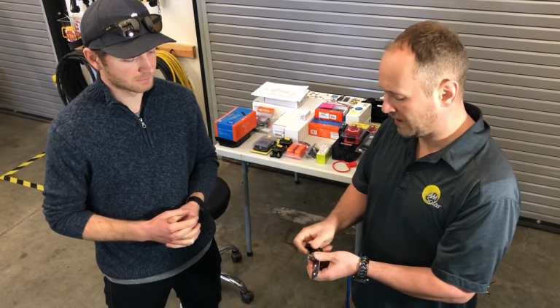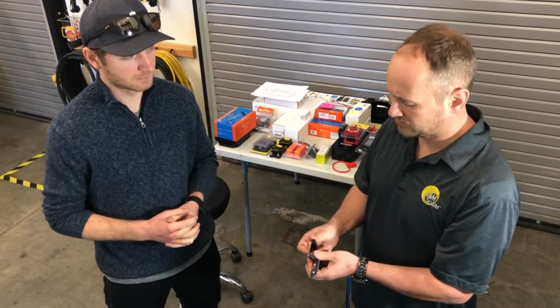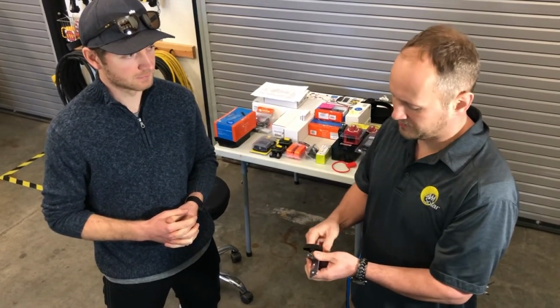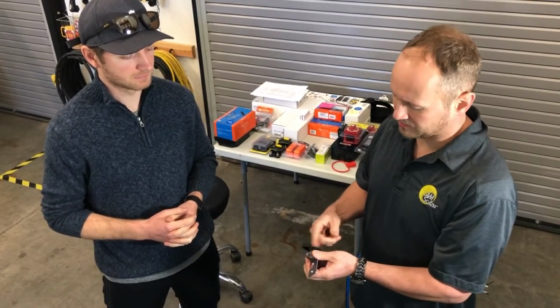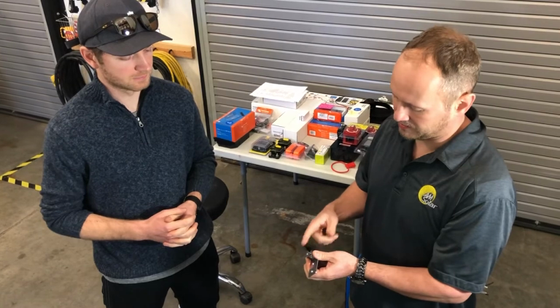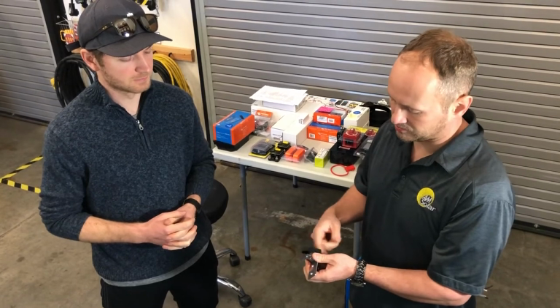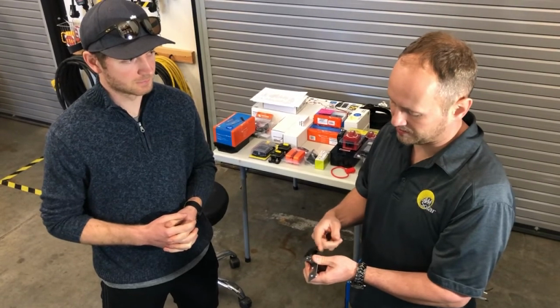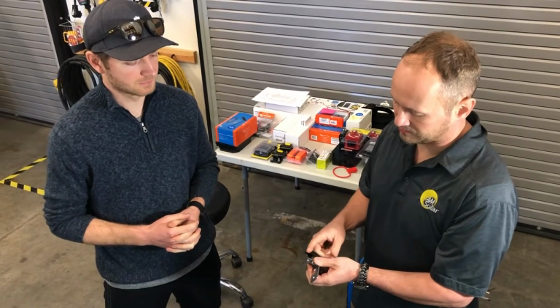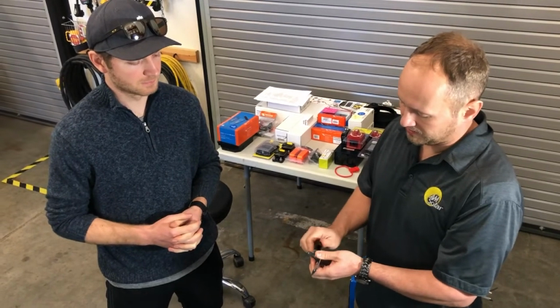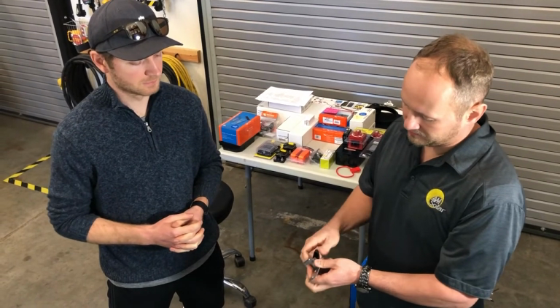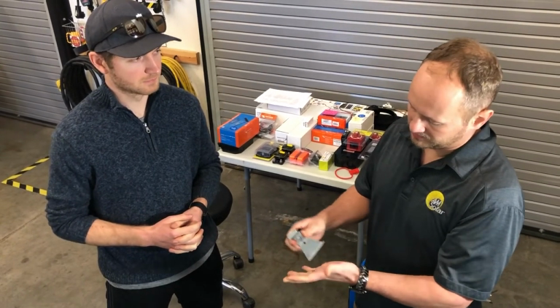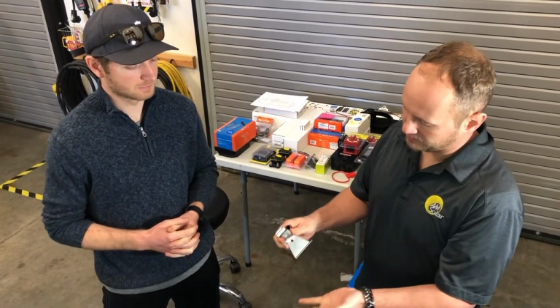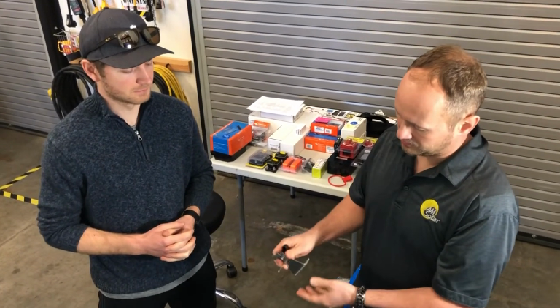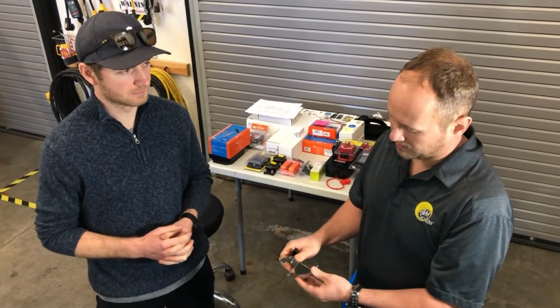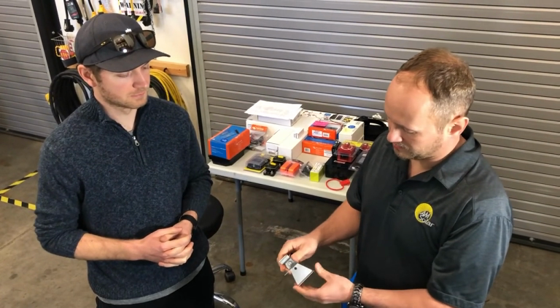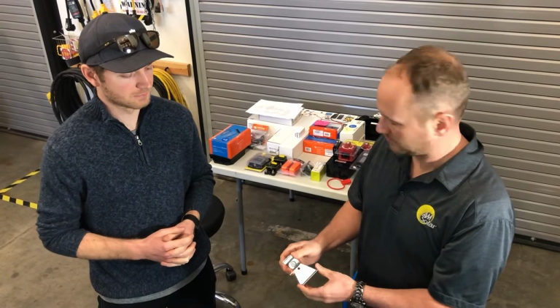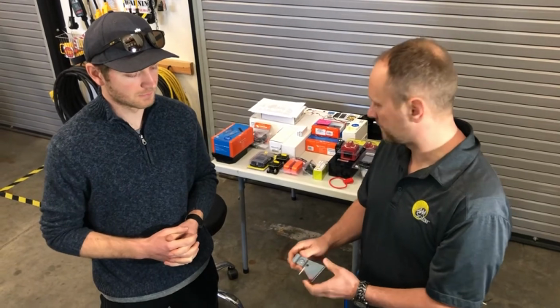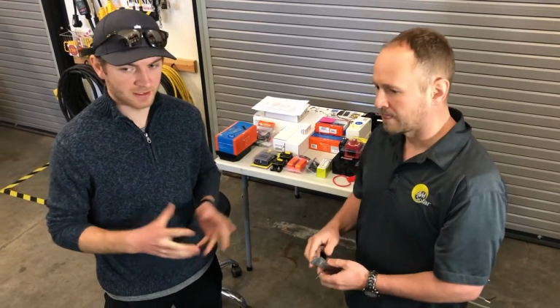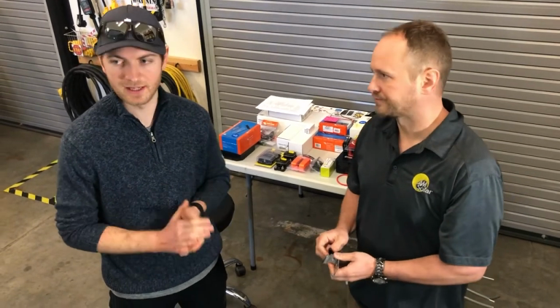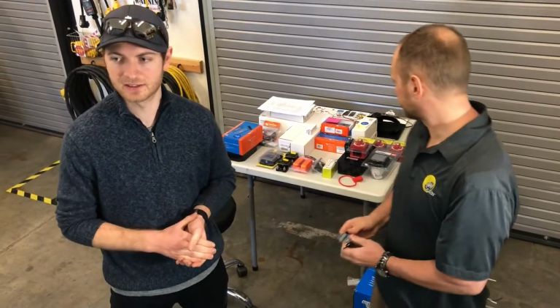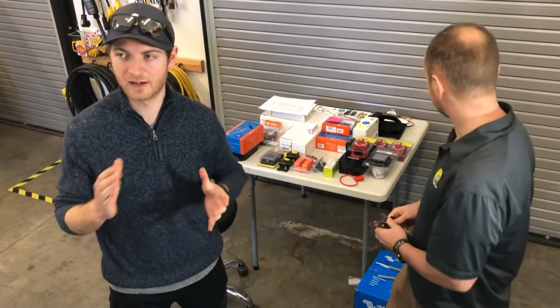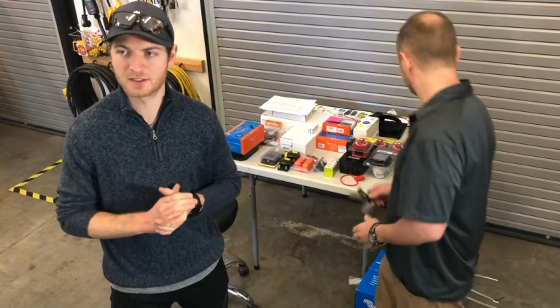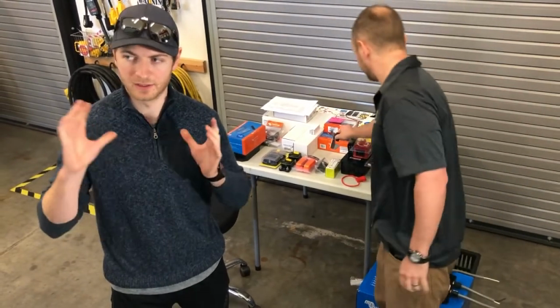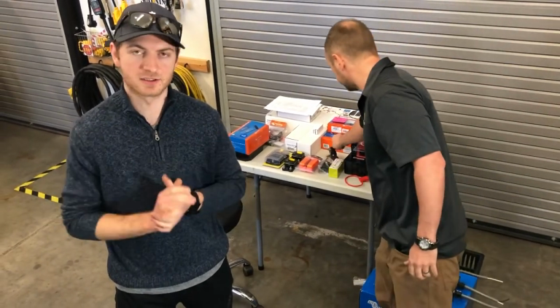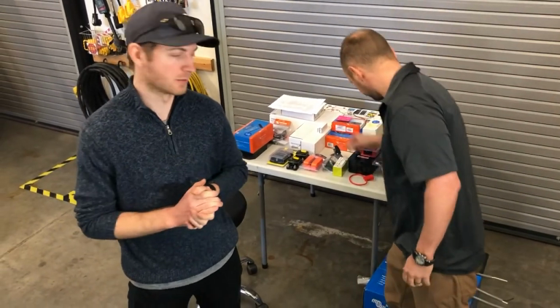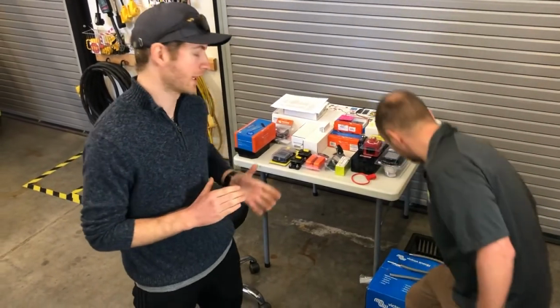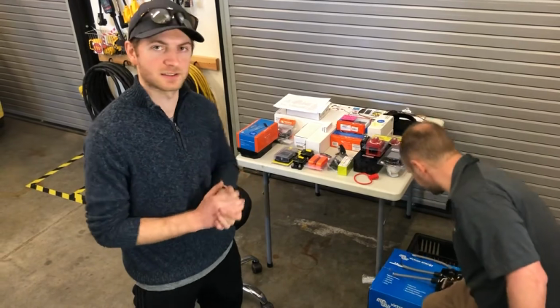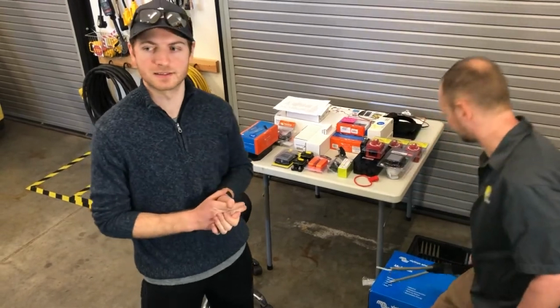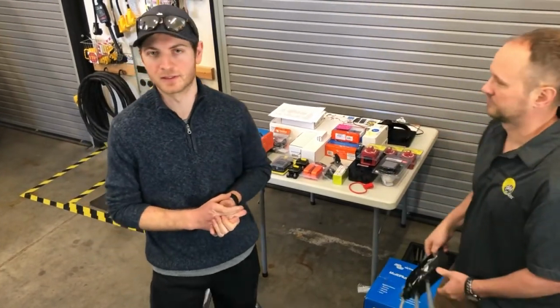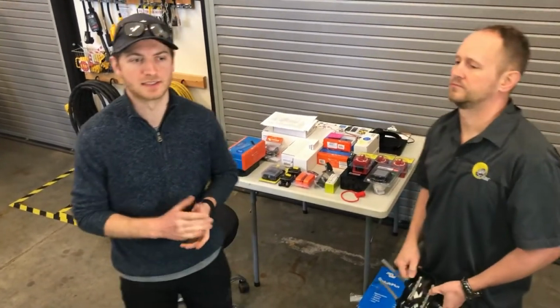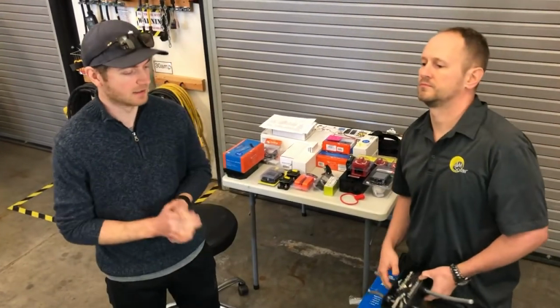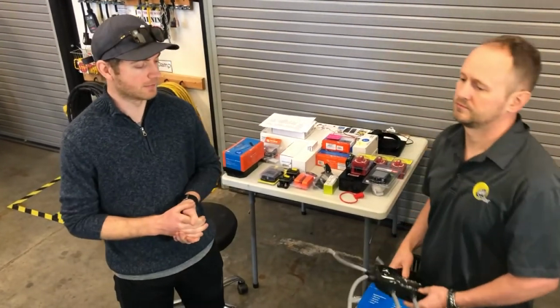Tilting is also a nice feature for cleaning under your solar panels, because leaves, sticks, and debris tend to accumulate underneath. On a van like this, when you don't have the option to put a lot of solar on the roof, being able to tilt the panels and get more production is a big benefit.